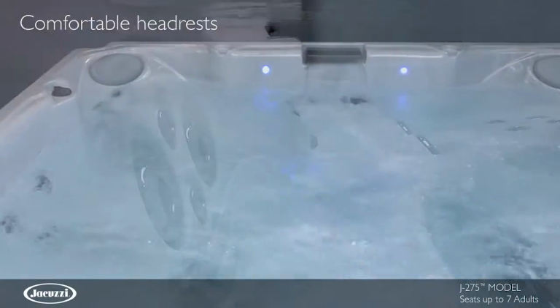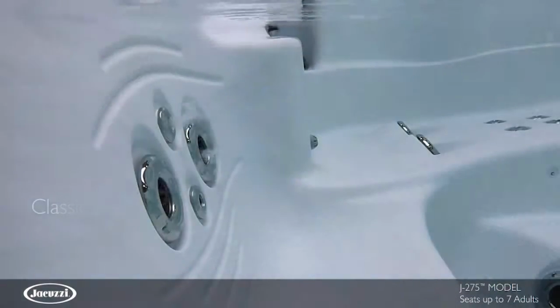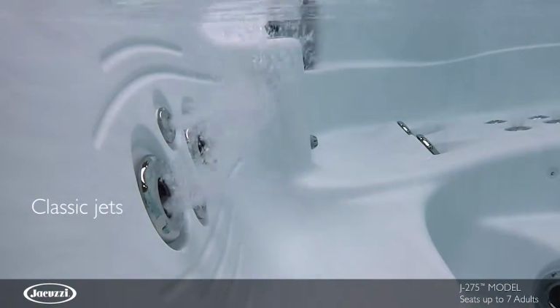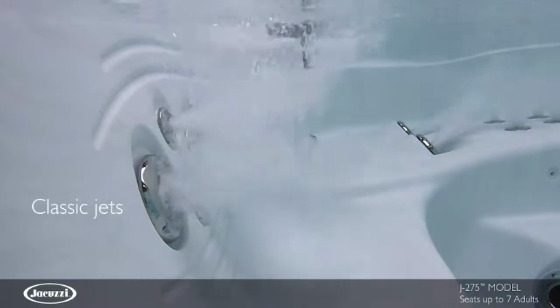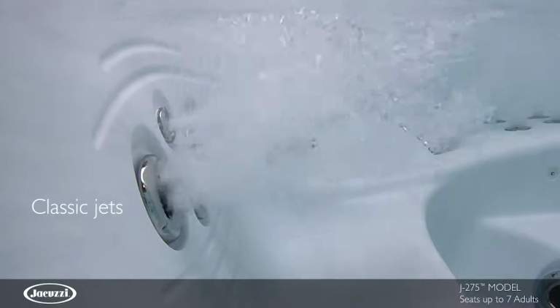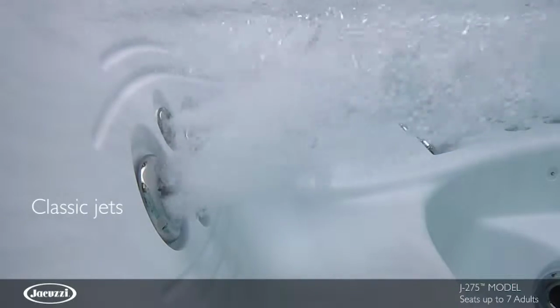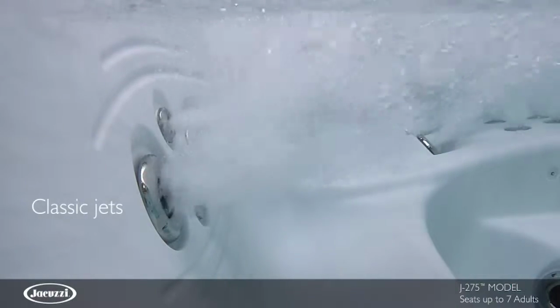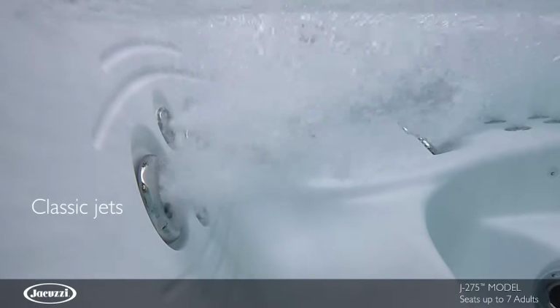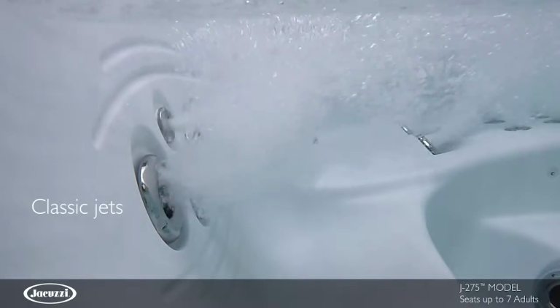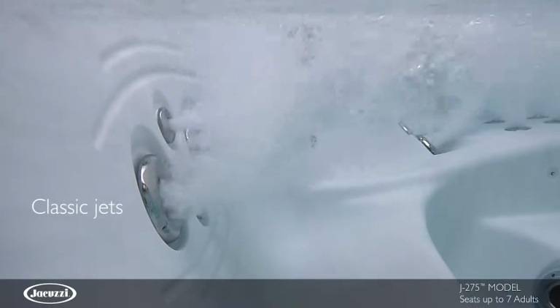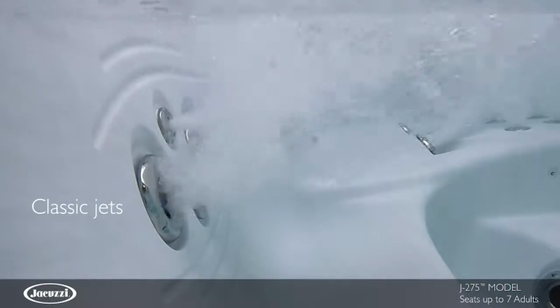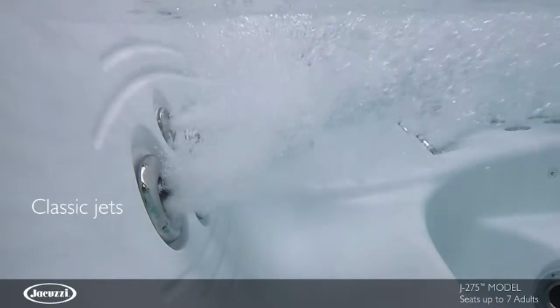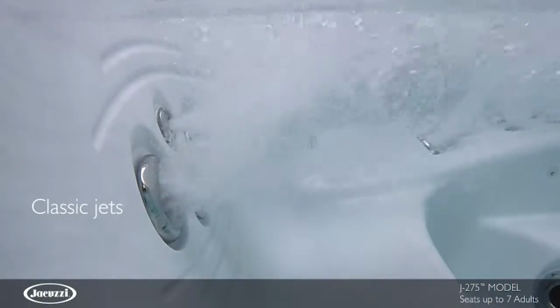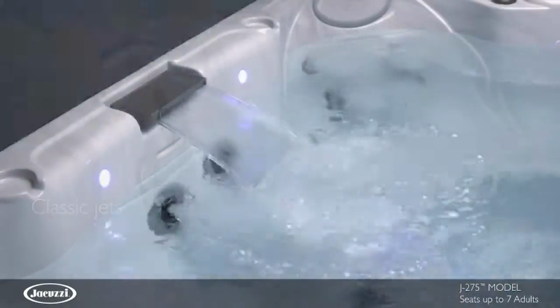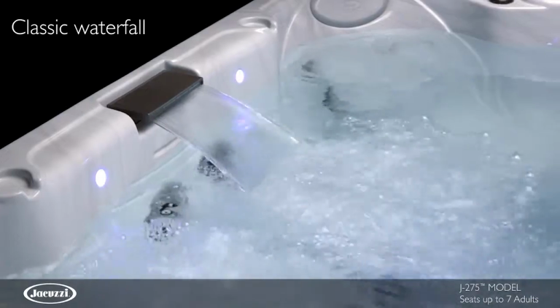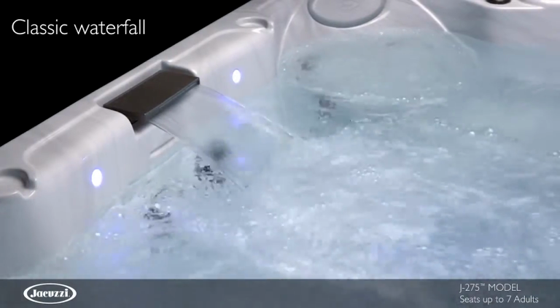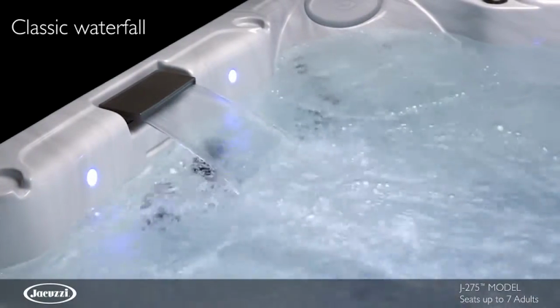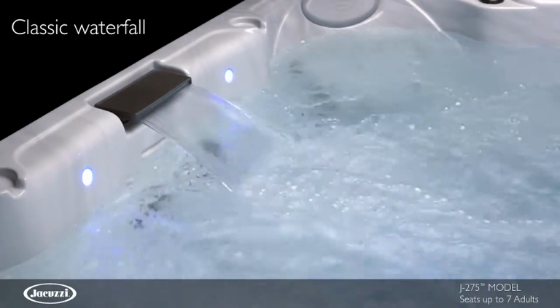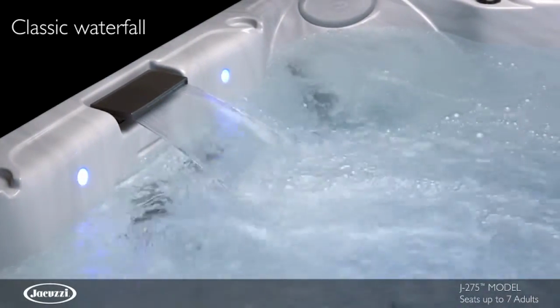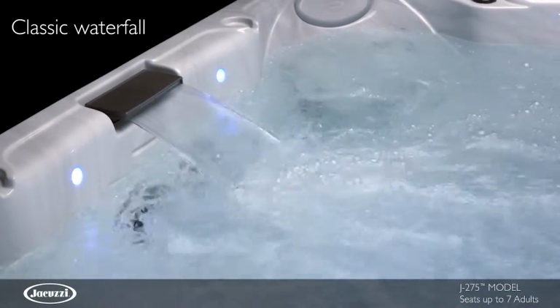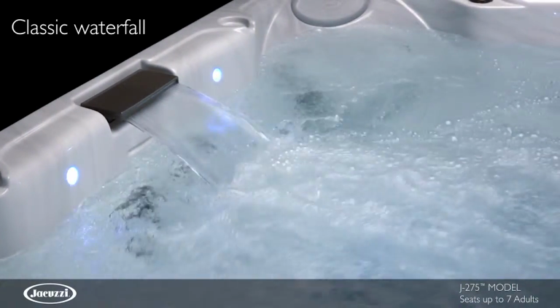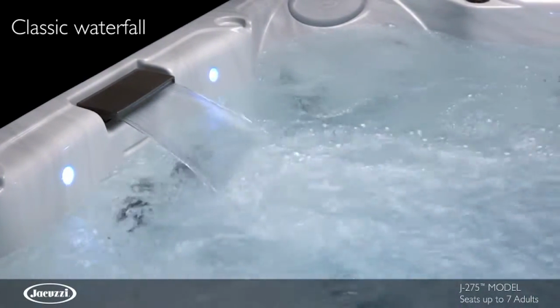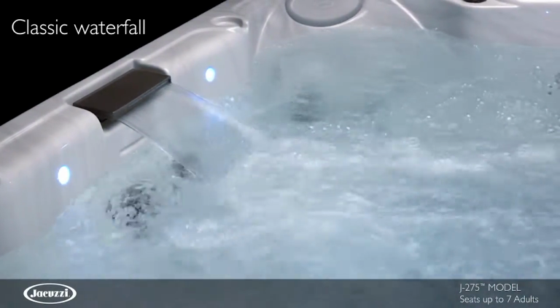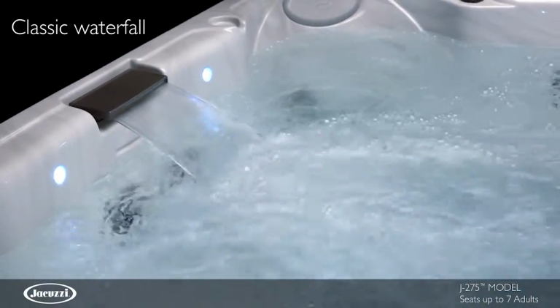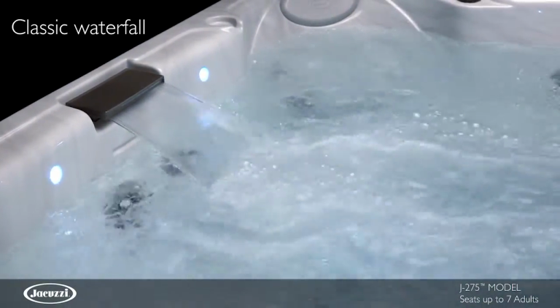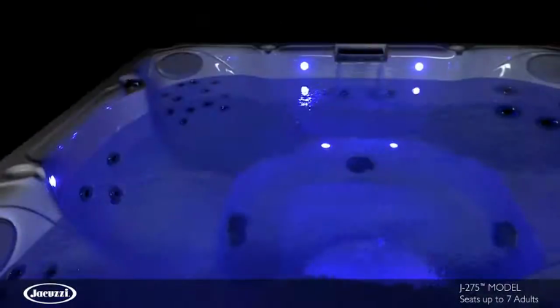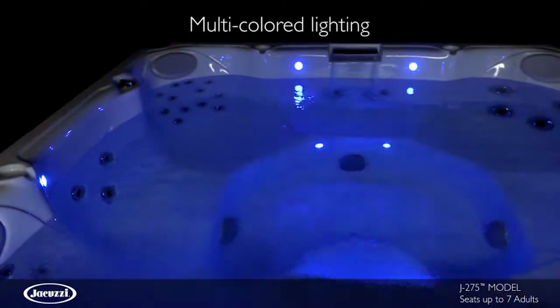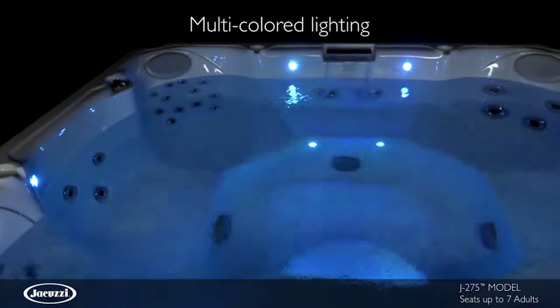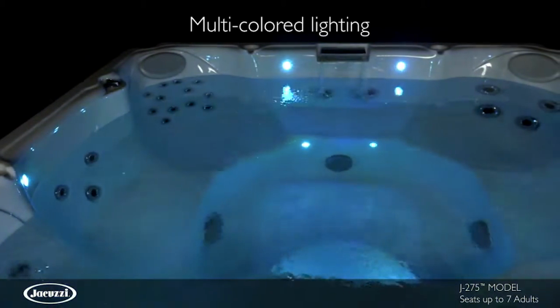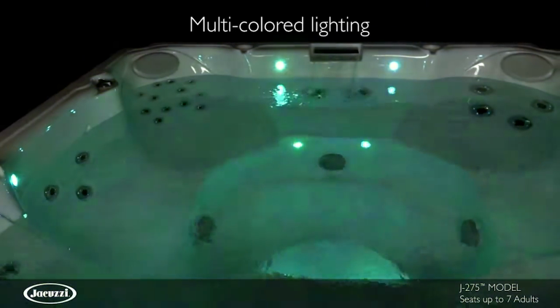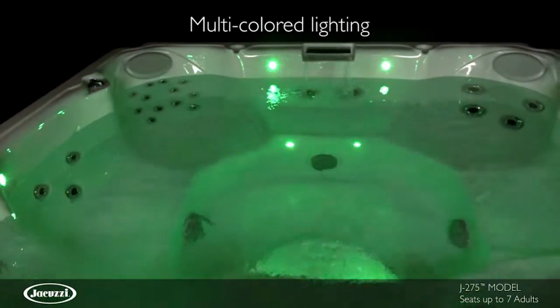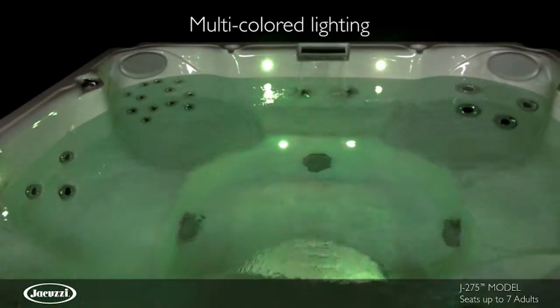Select classic jets are adjustable for pressure and velocity, each thoughtfully placed in ergonomic seats for maximum effectiveness. This easy-to-use hot tub also features a classic waterfall and multicolored LED lighting for heightened enjoyment.